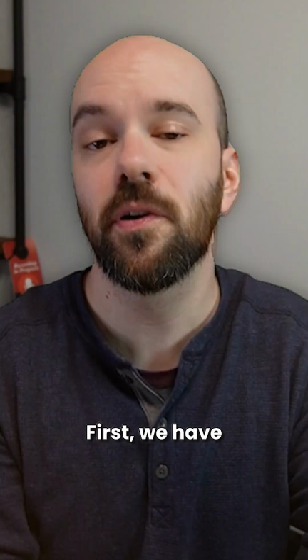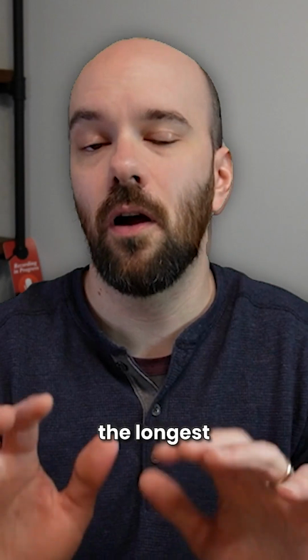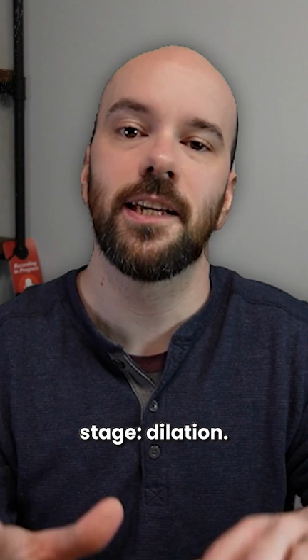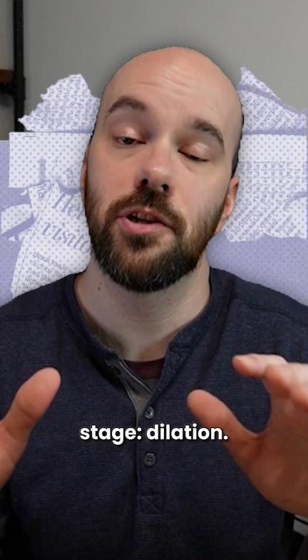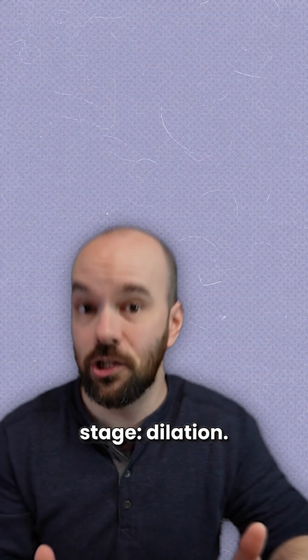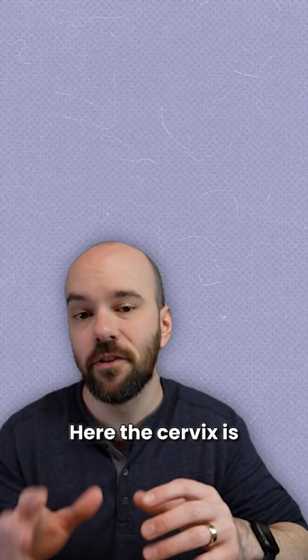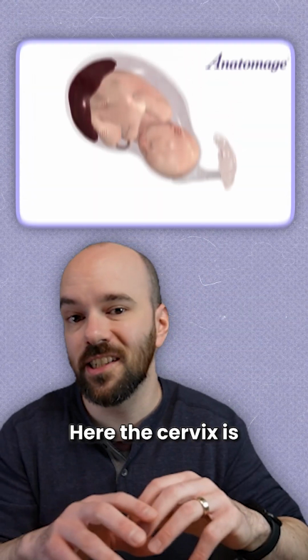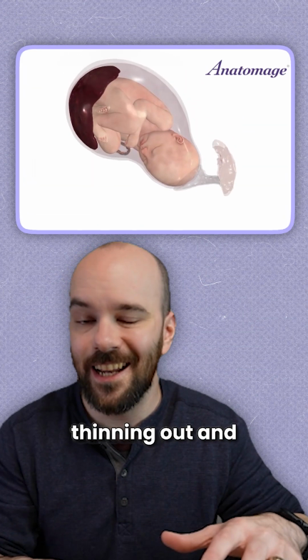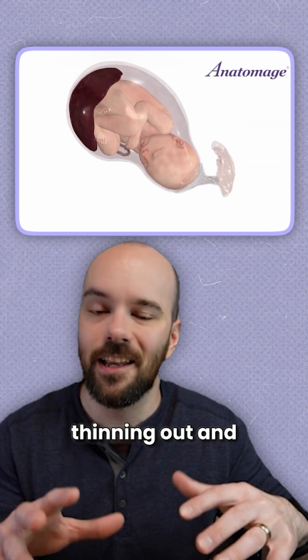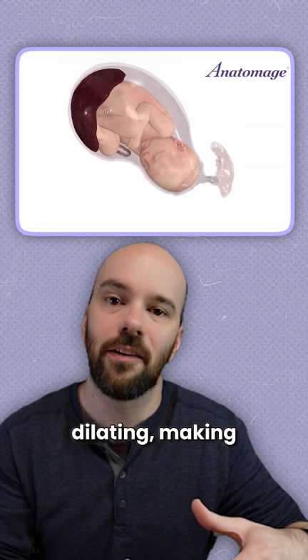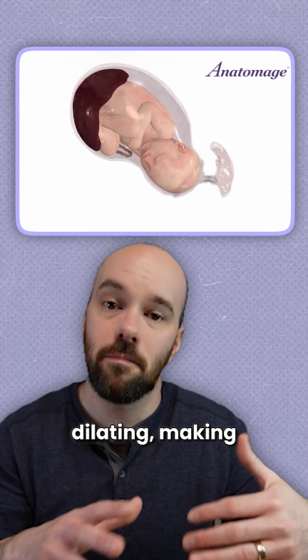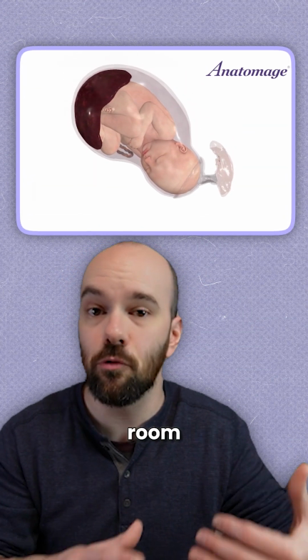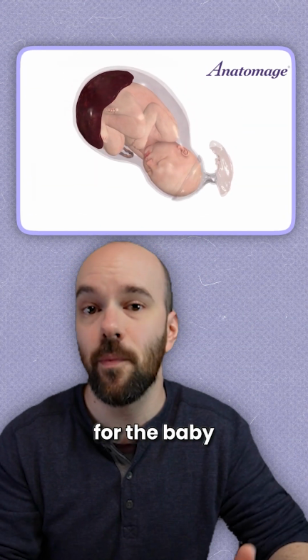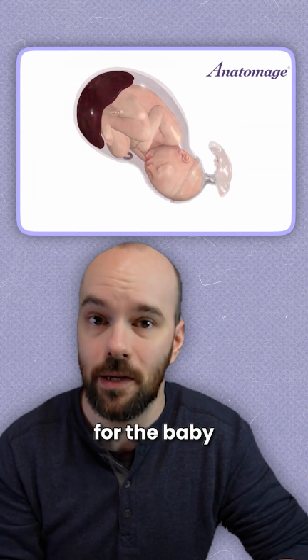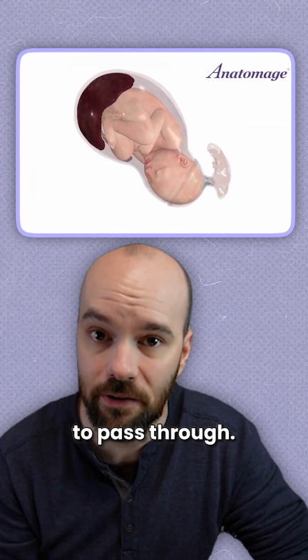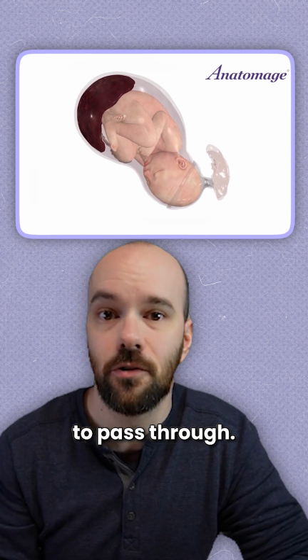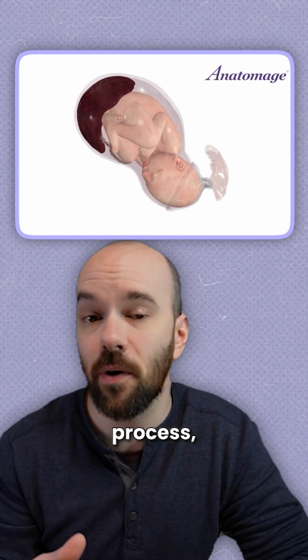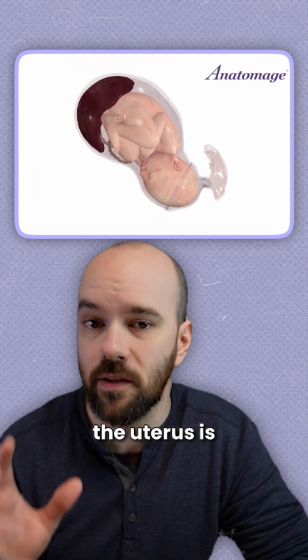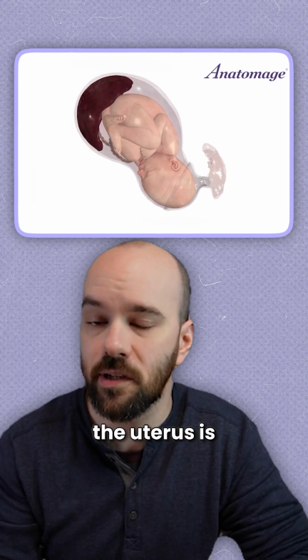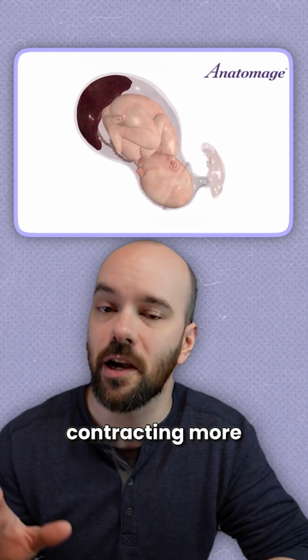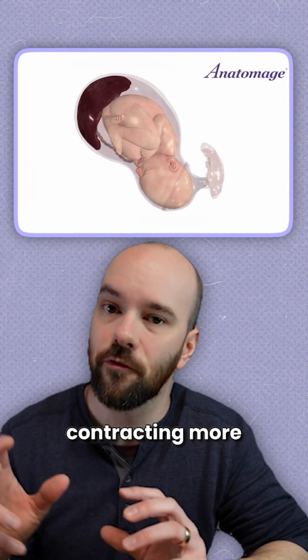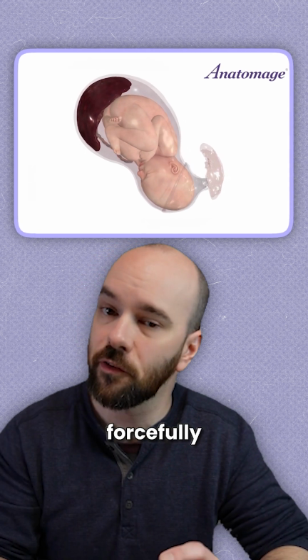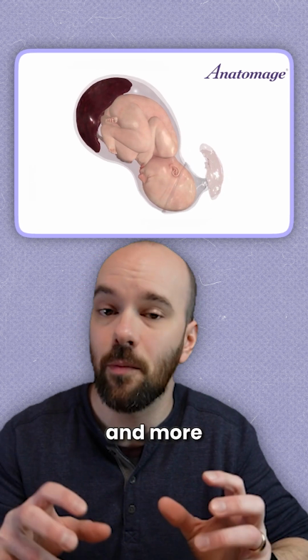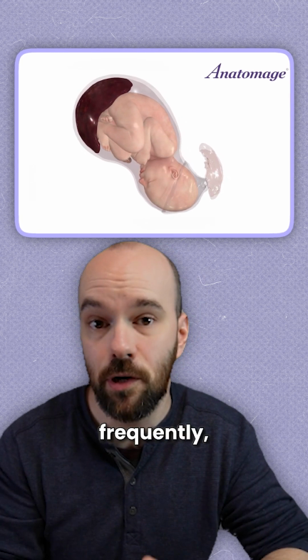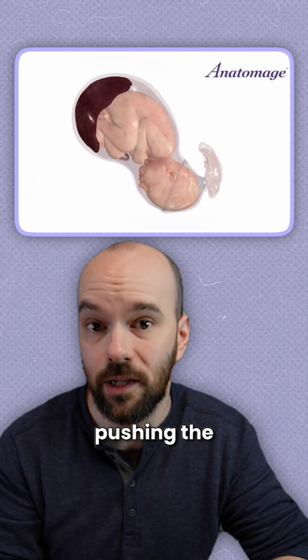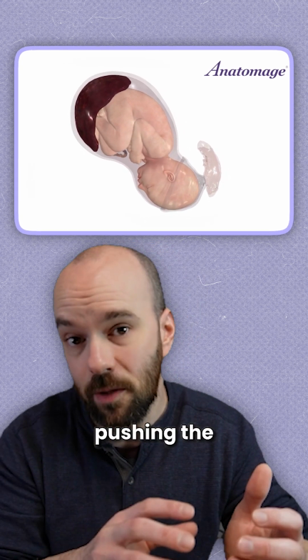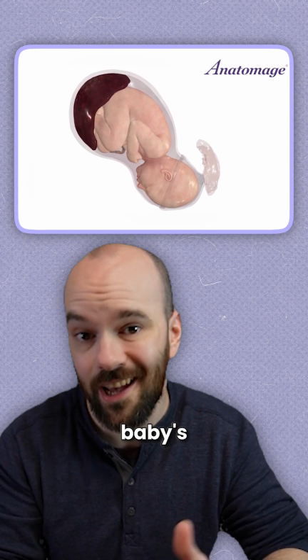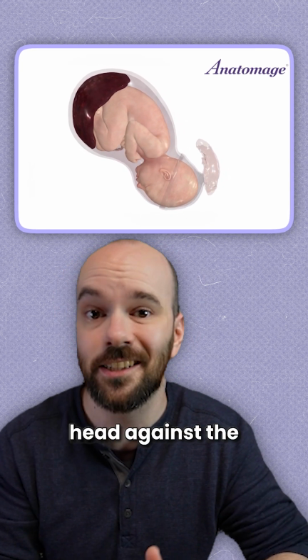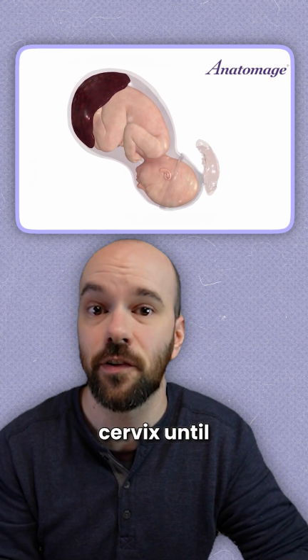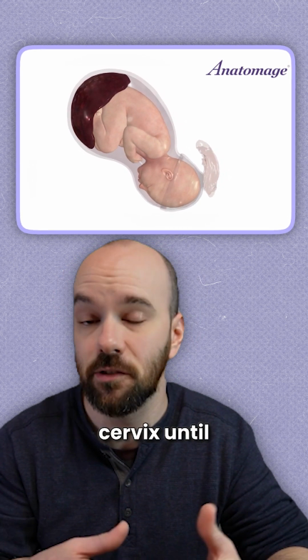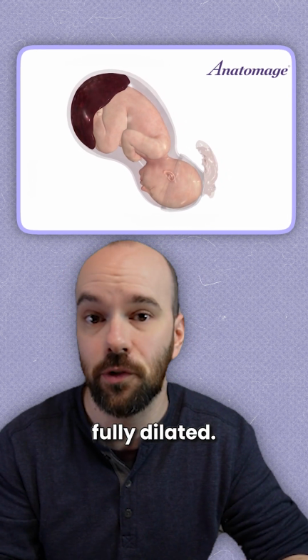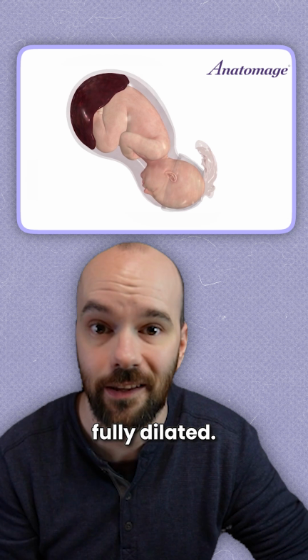First, we have the longest stage: dilation. The cervix is thinning out and dilating, making room for the baby to pass through. During this process, the uterus is contracting more forcefully and more frequently, pushing the baby's head against the cervix until it's fully dilated.